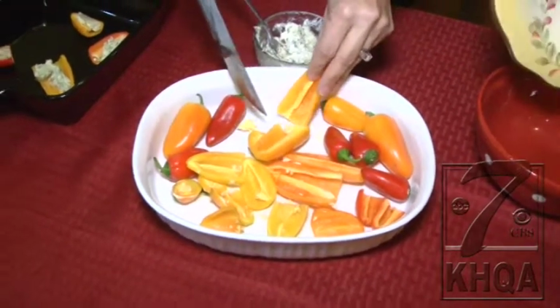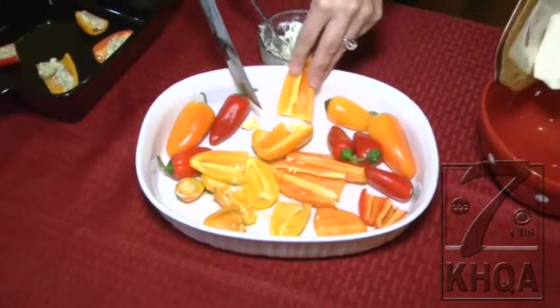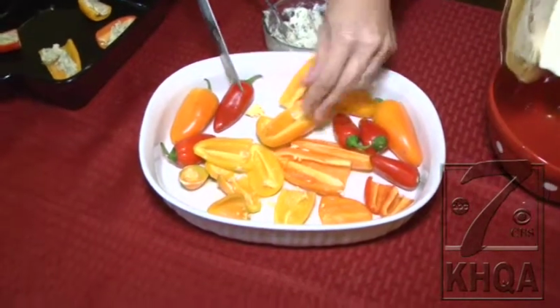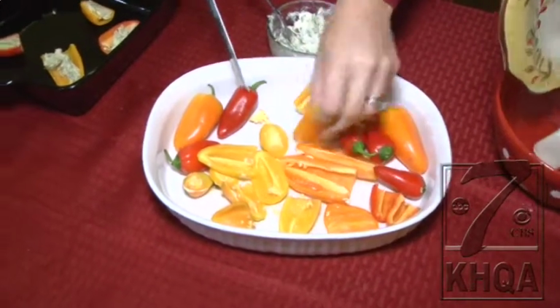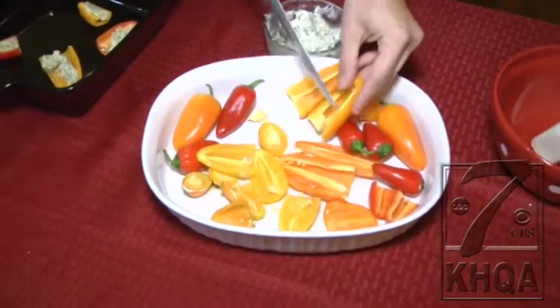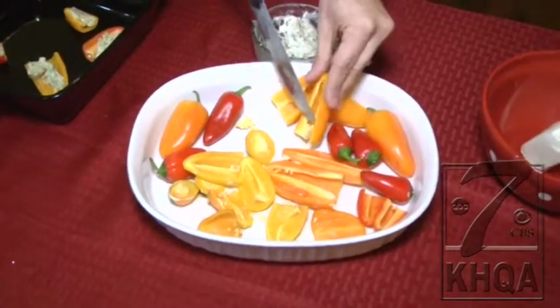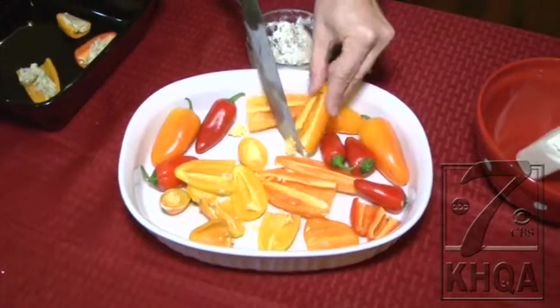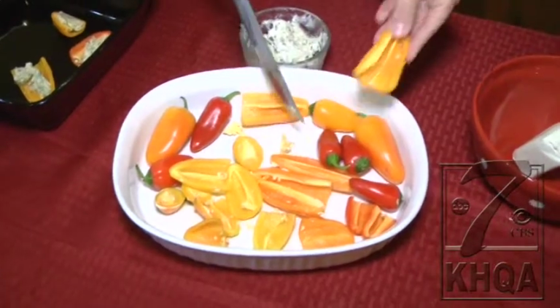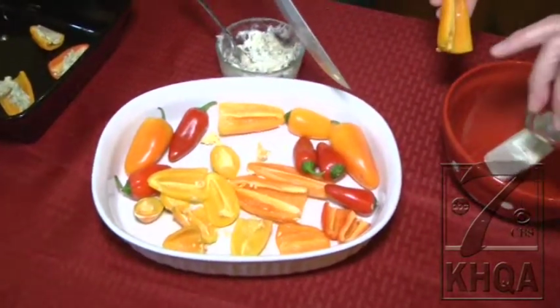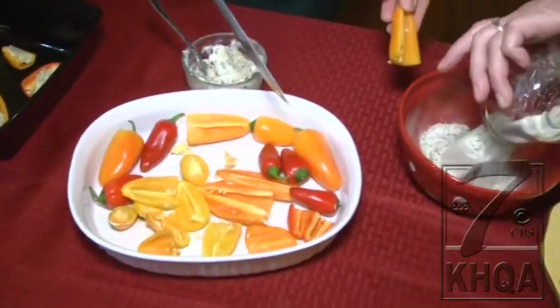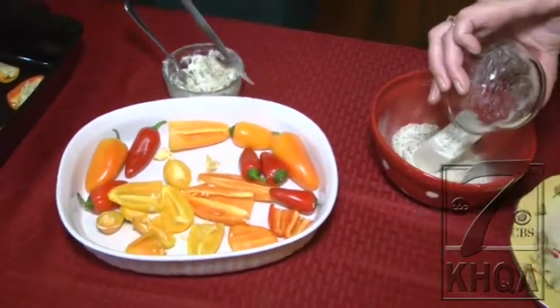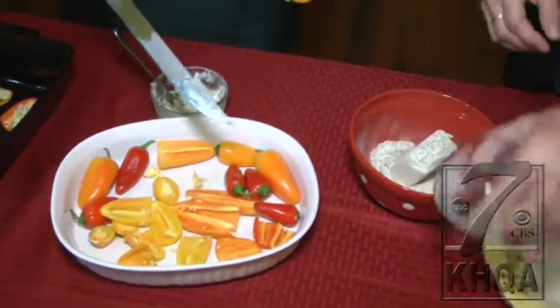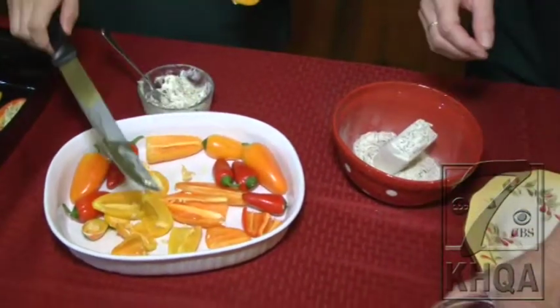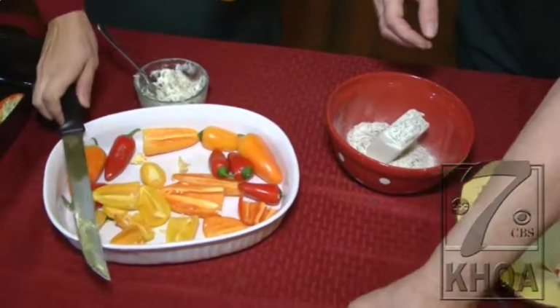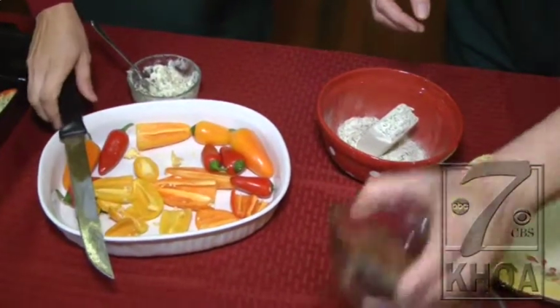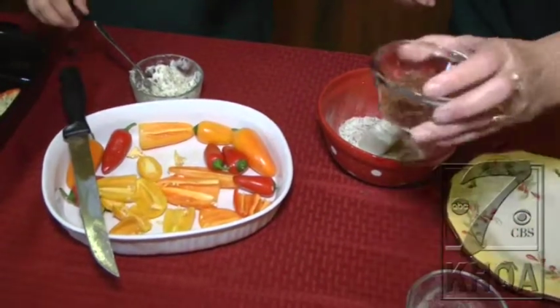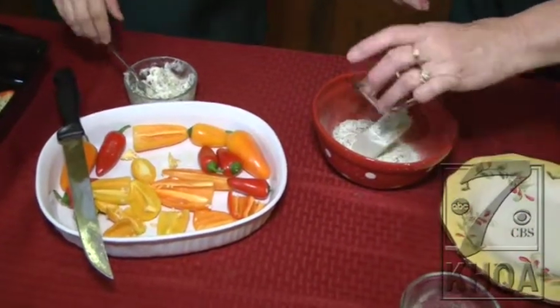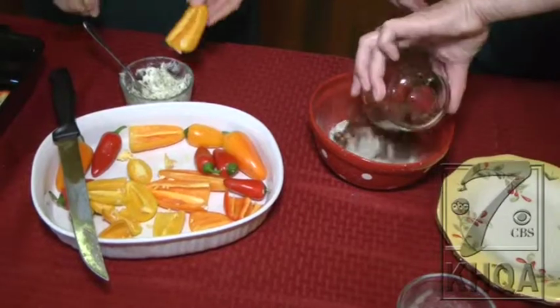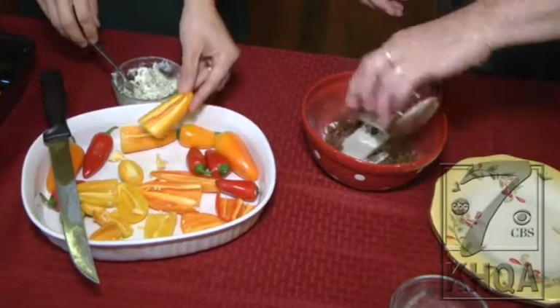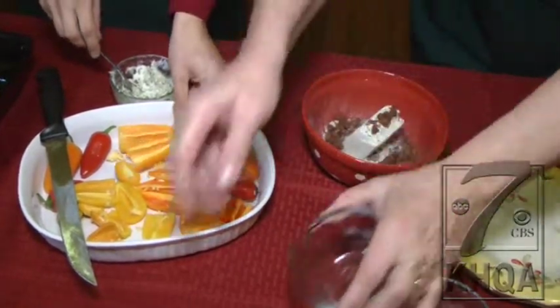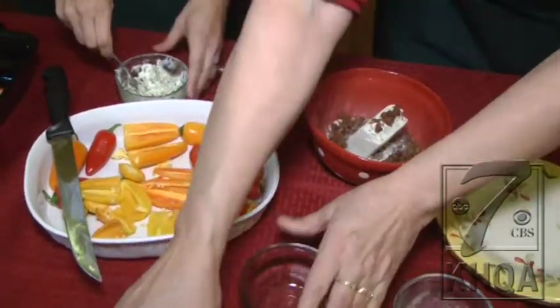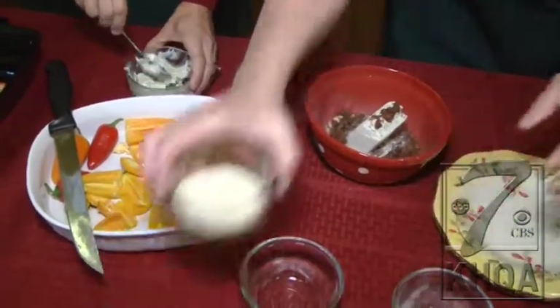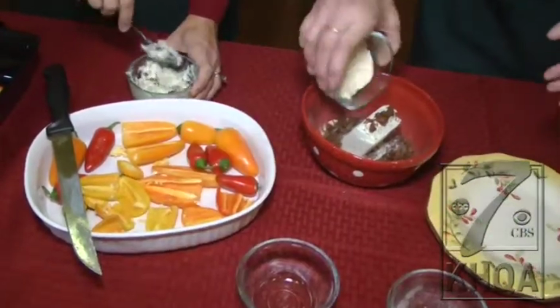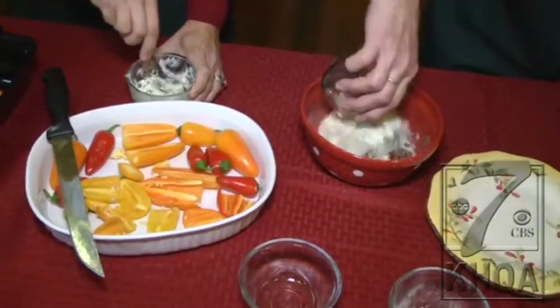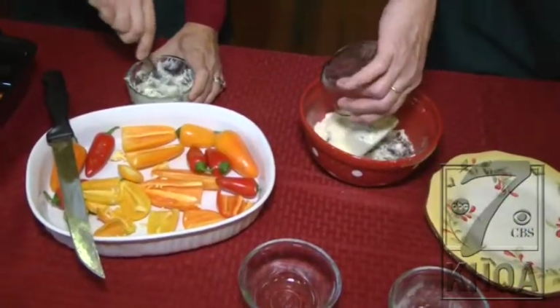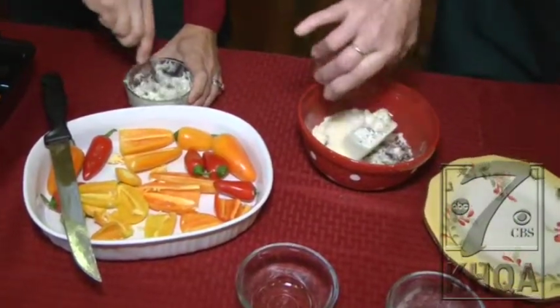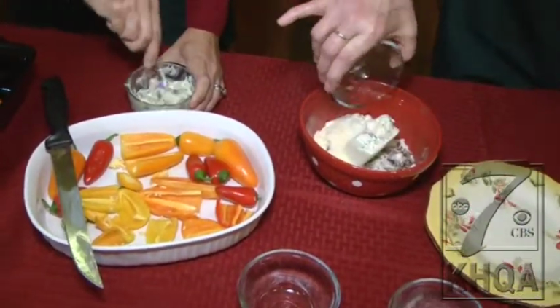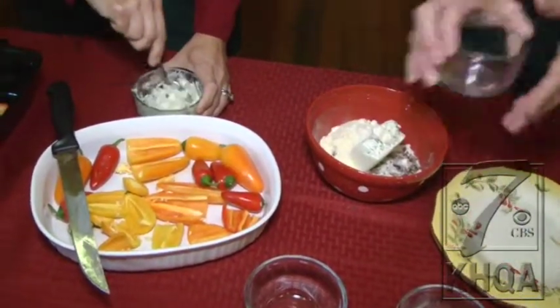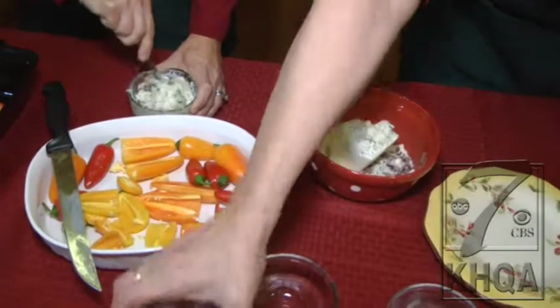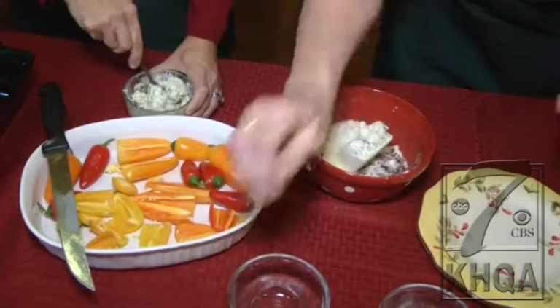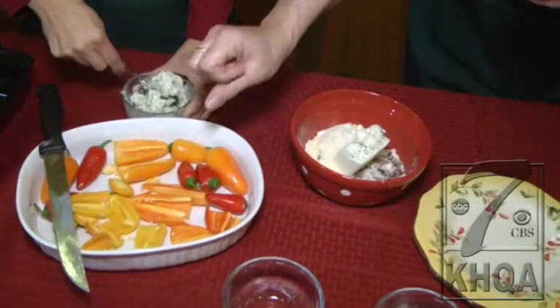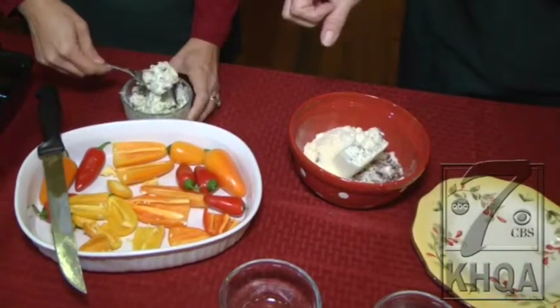We're going to mix cream cheese, and we're going to use alpine spinach dip, real bacon bits, and Parmesan cheese. We're going to mix all of that up, and then you're going to put it in the peppers.